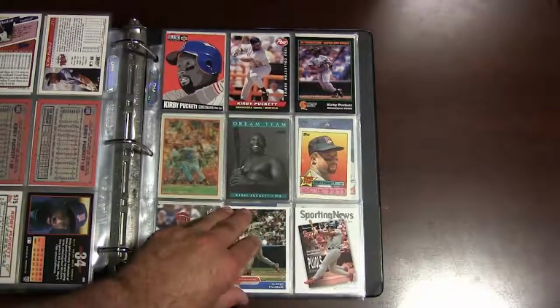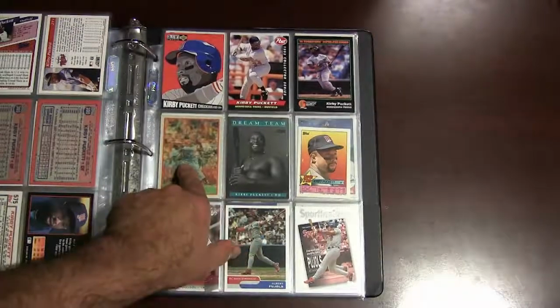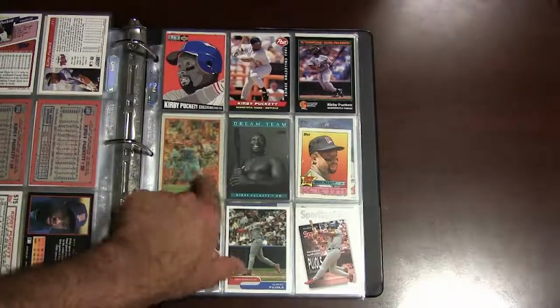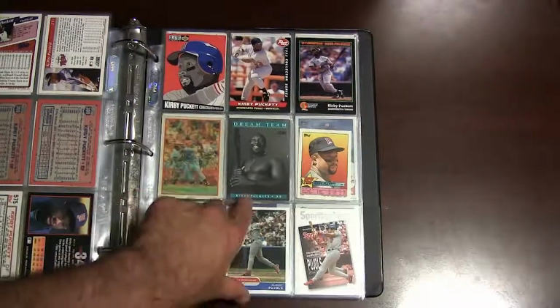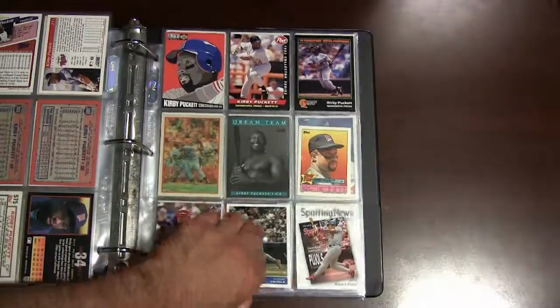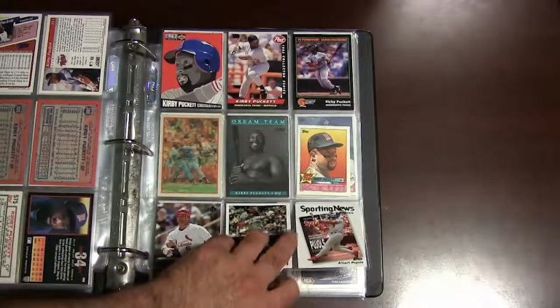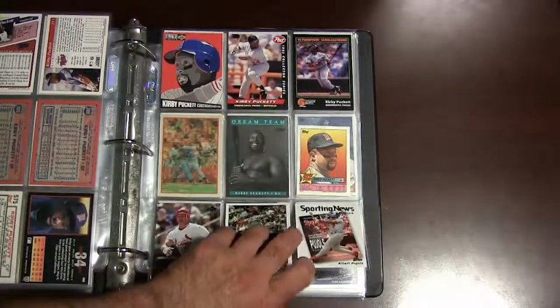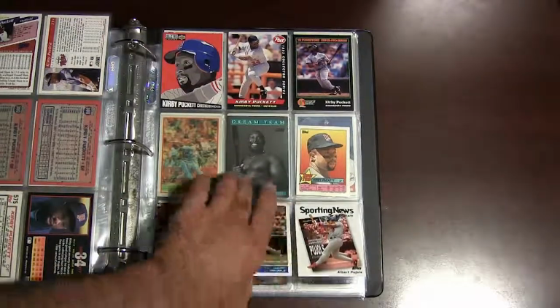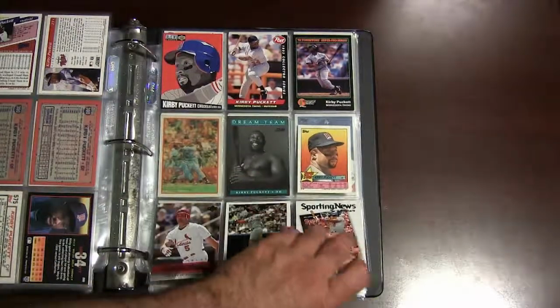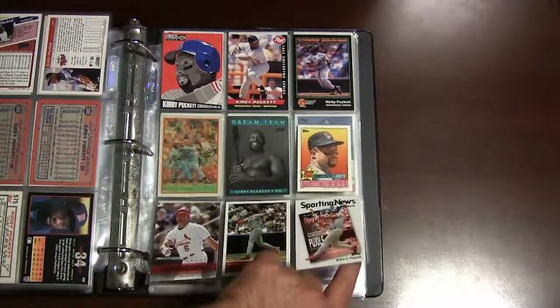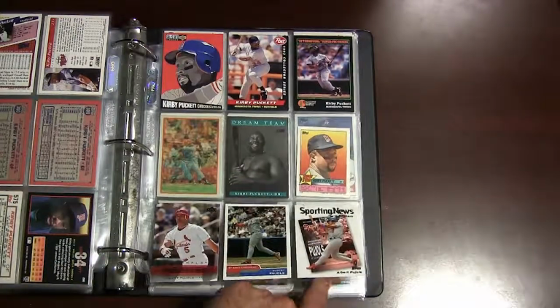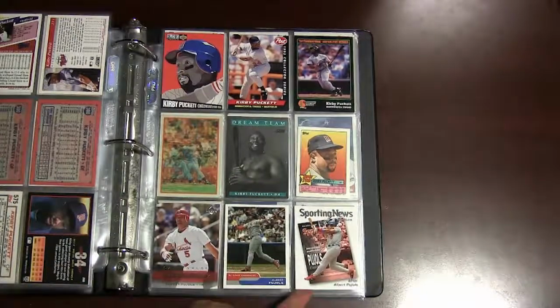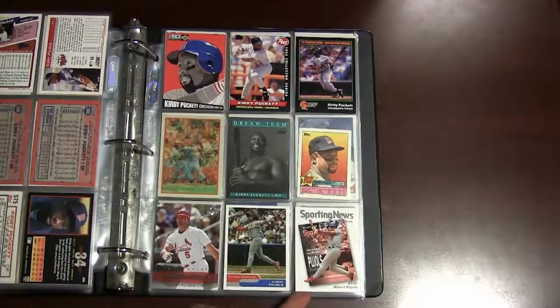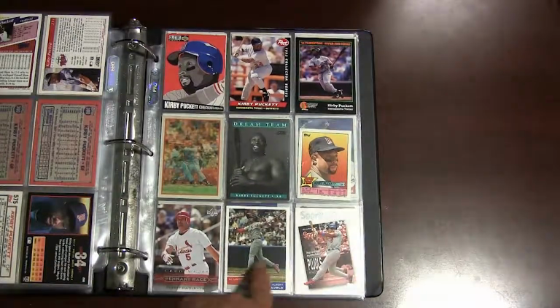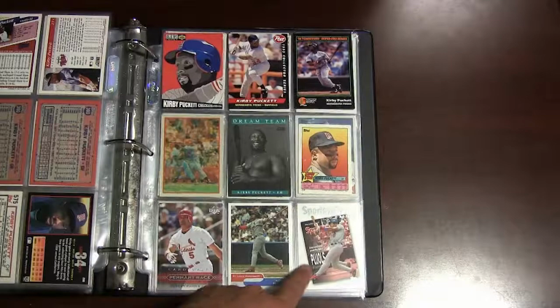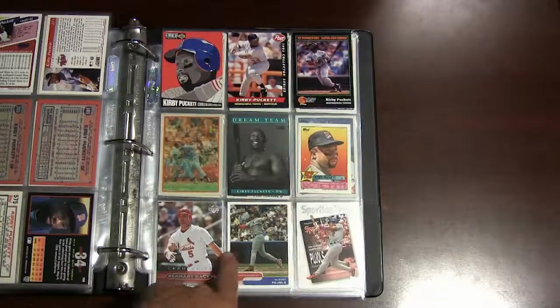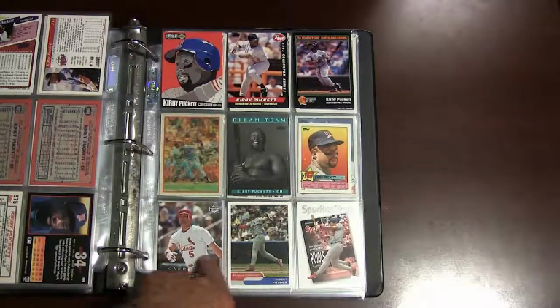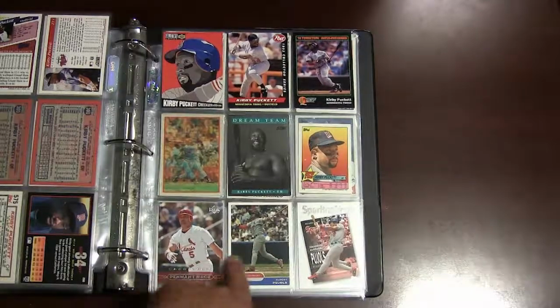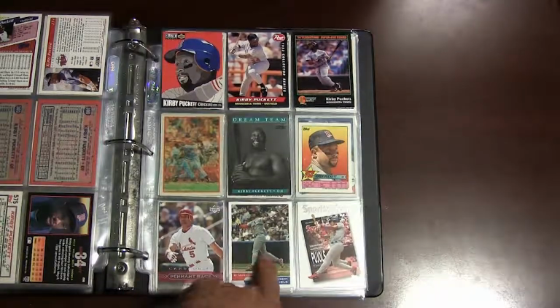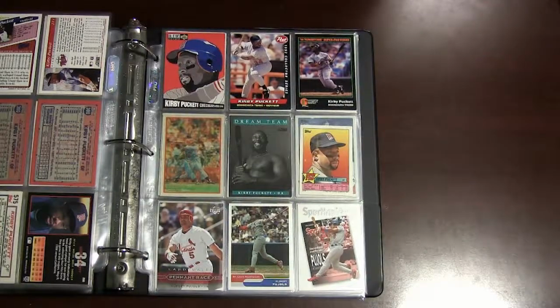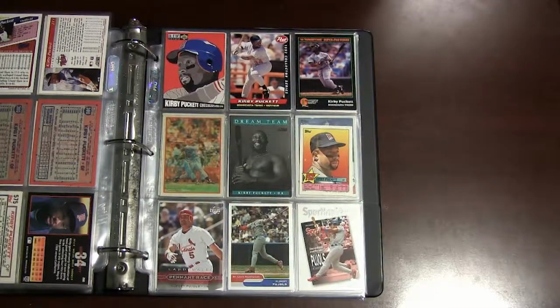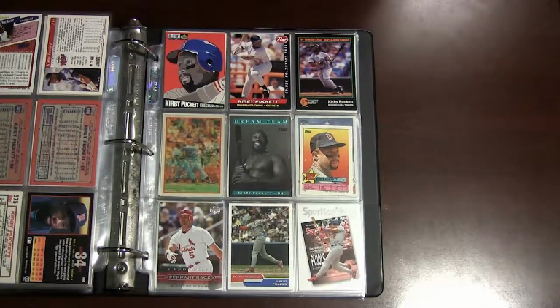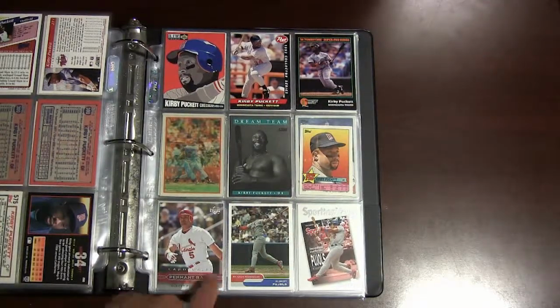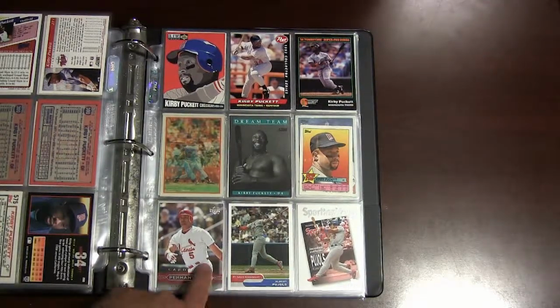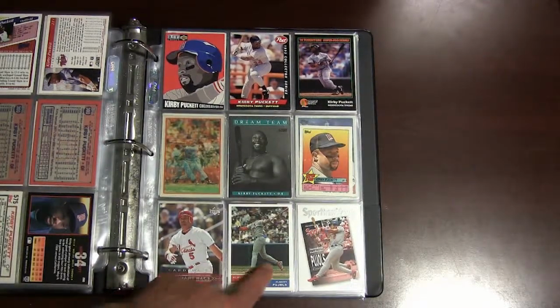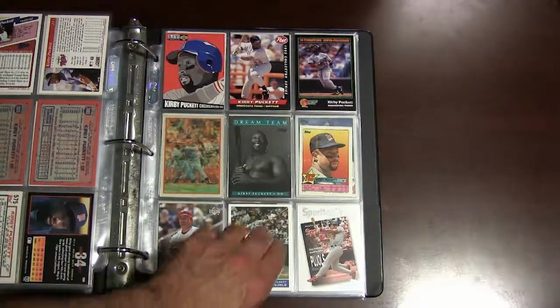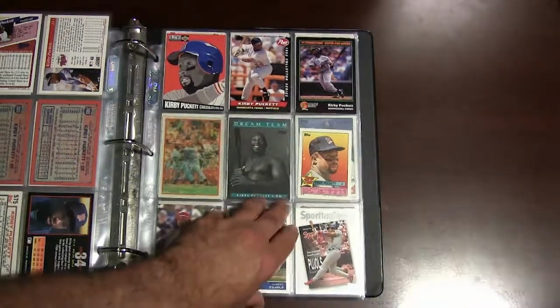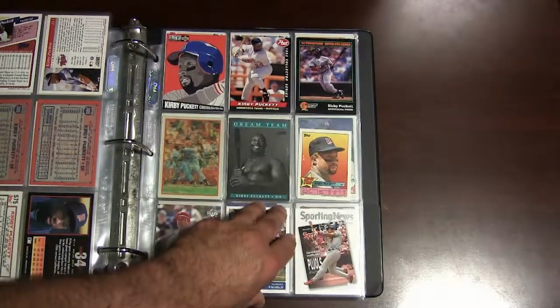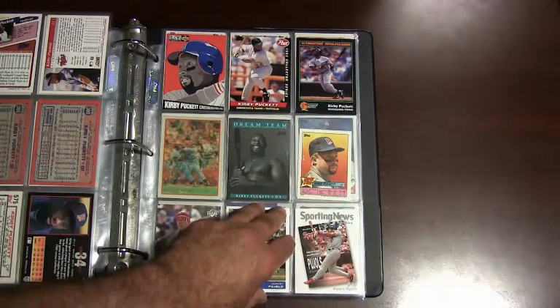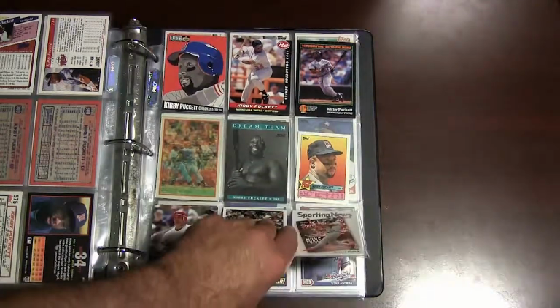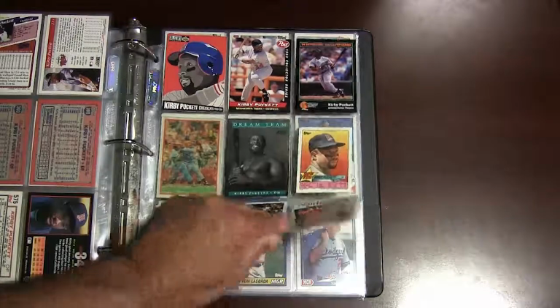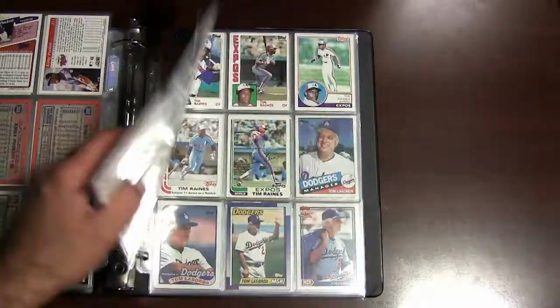This is a Sport Flicks card, another one of his Dream Team cards. A couple more — and there's some Albert Pujols at the bottom. I only had a couple of Albert Pujols here; I have the rest in my top loaders.